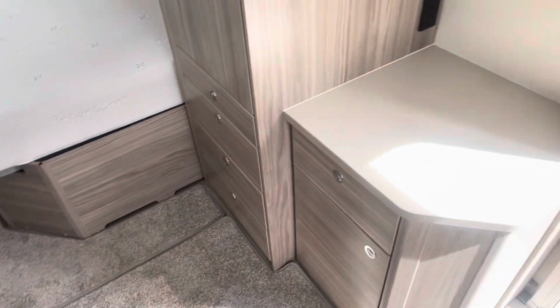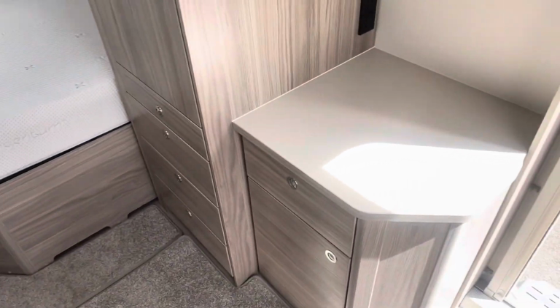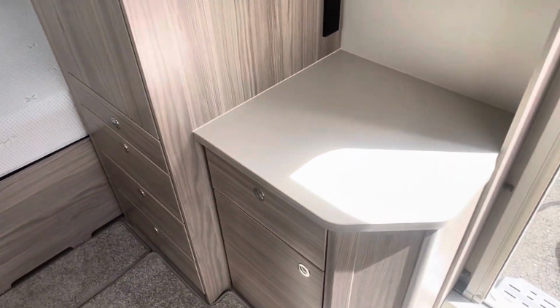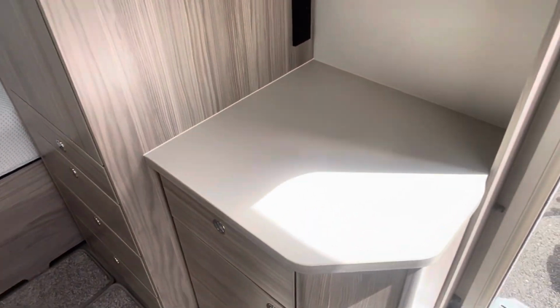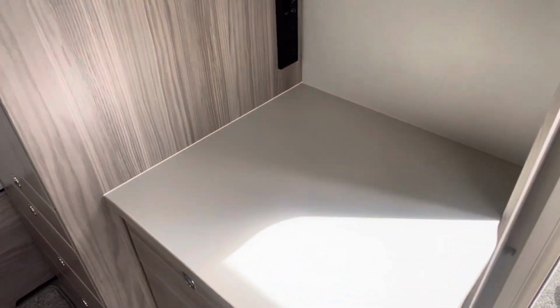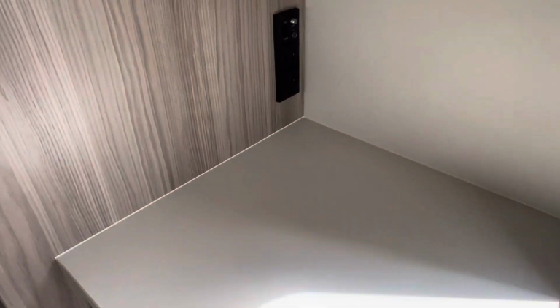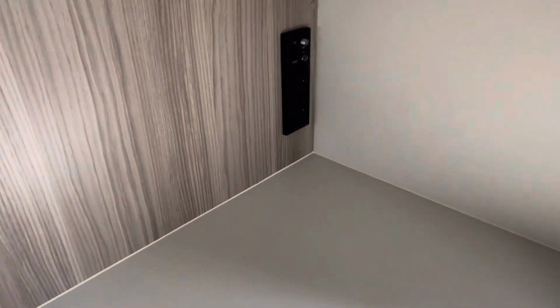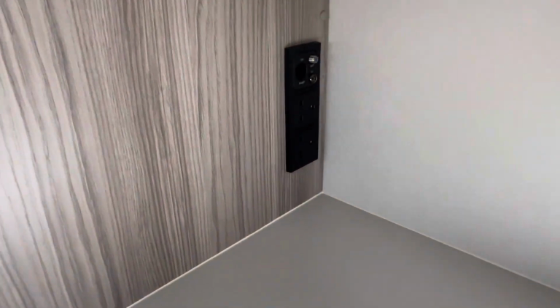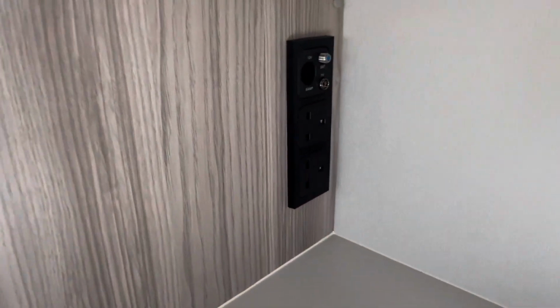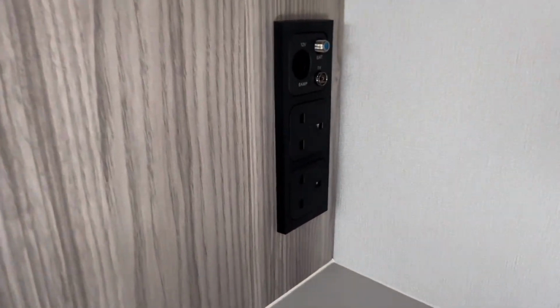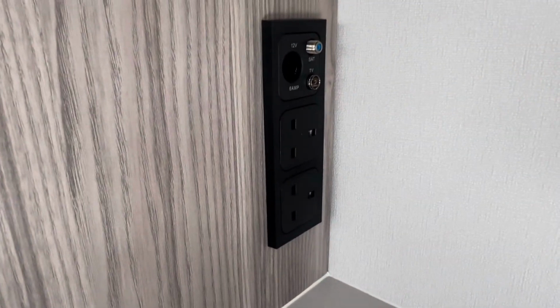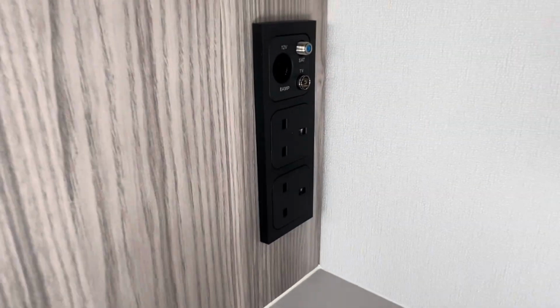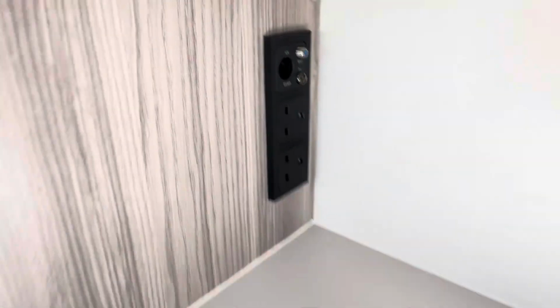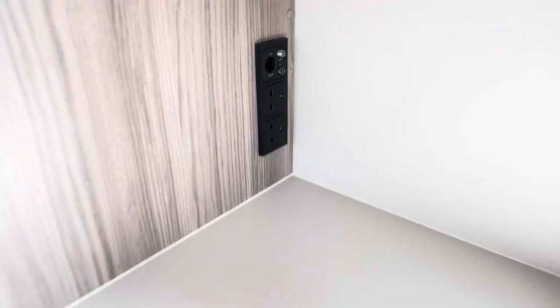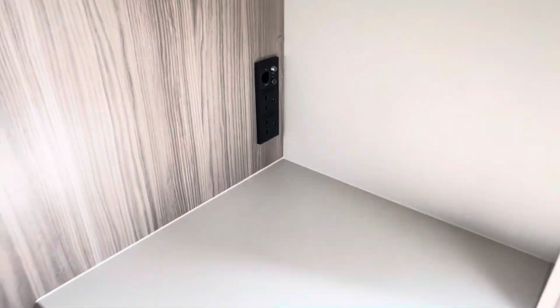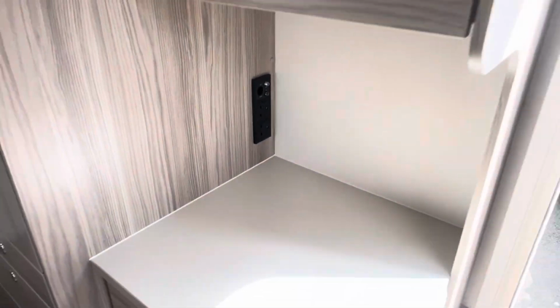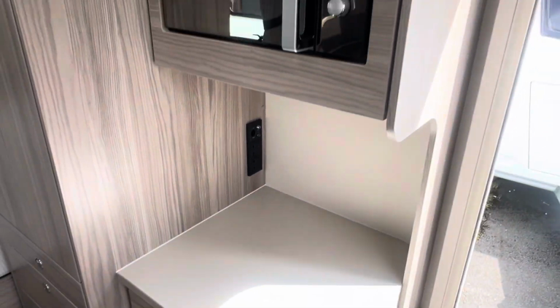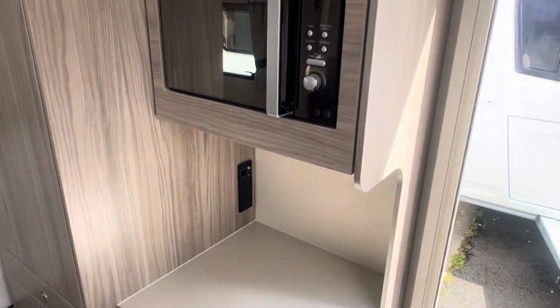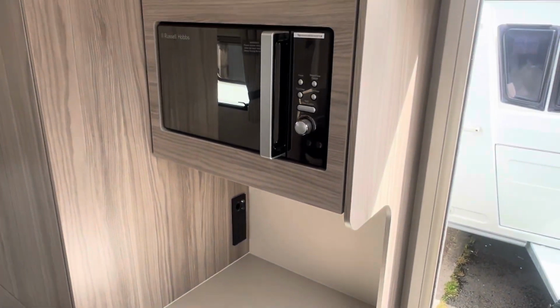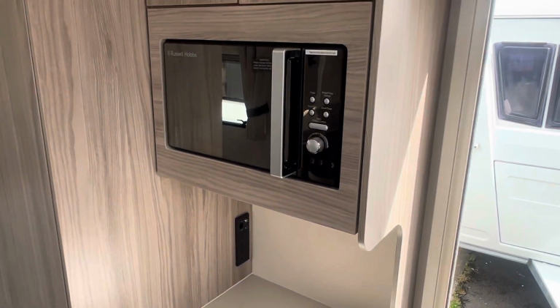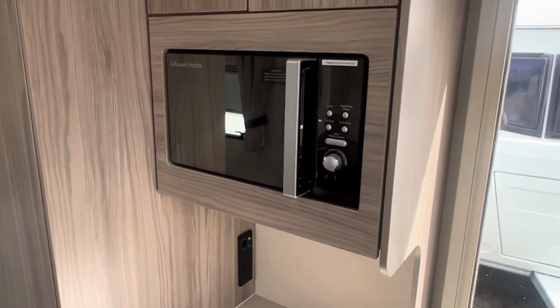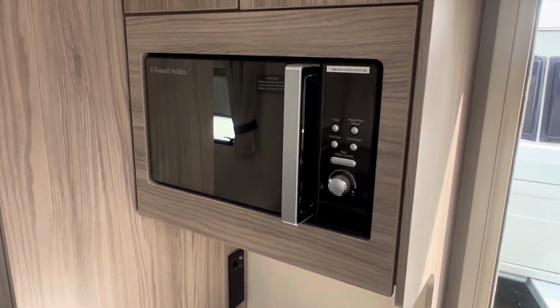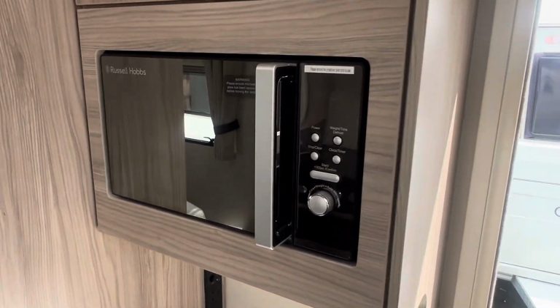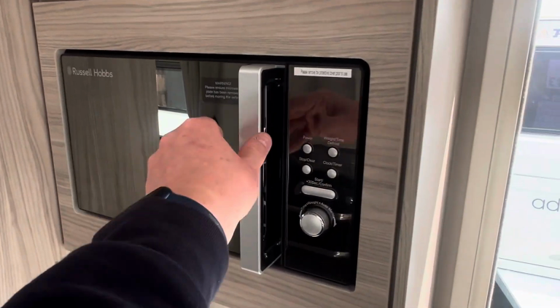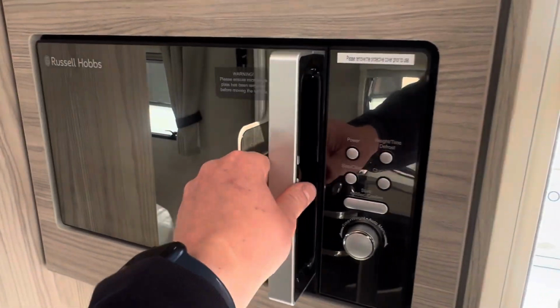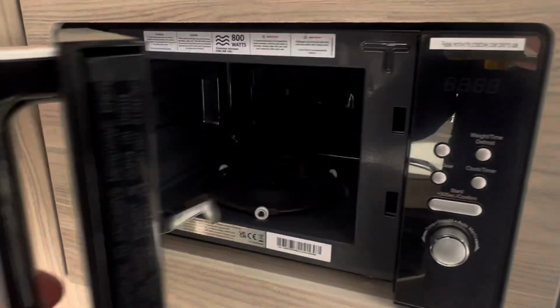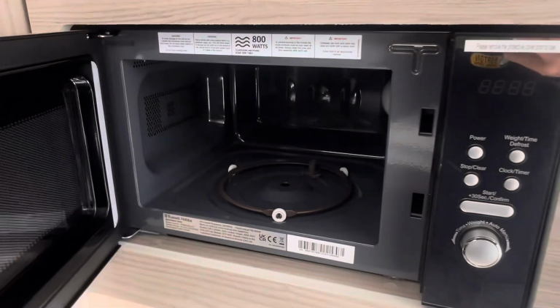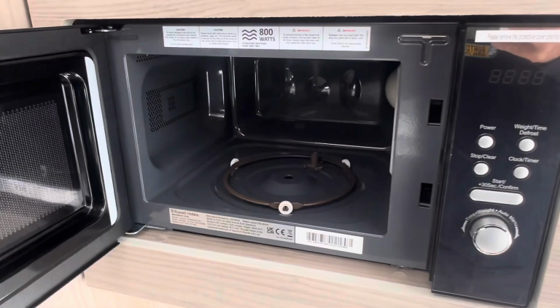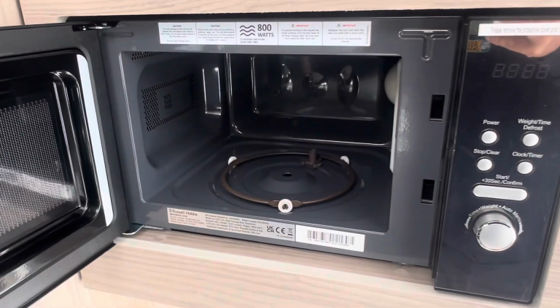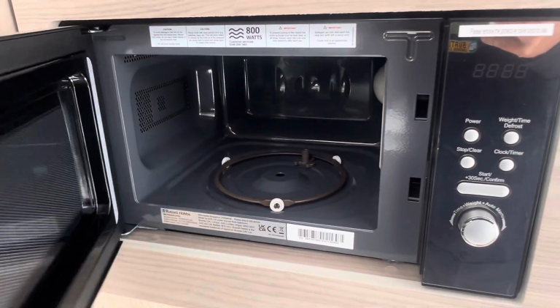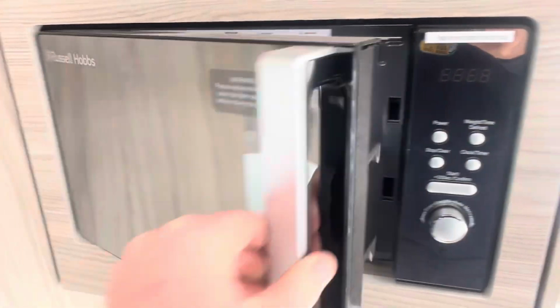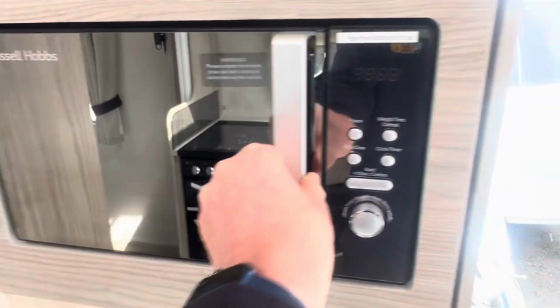Adjacent to that you'll find a worktop area with two three-pin sockets and a TV aerial point, plus a Russell Hobbs microwave — again, doesn't even look like it's been touched.